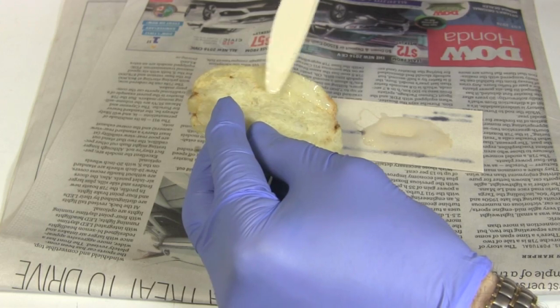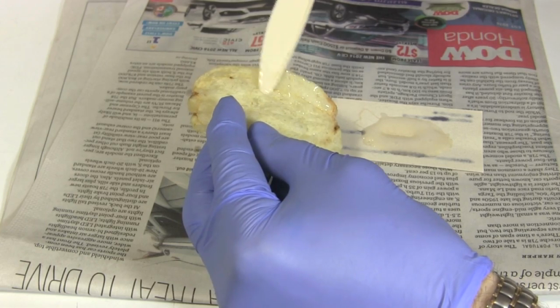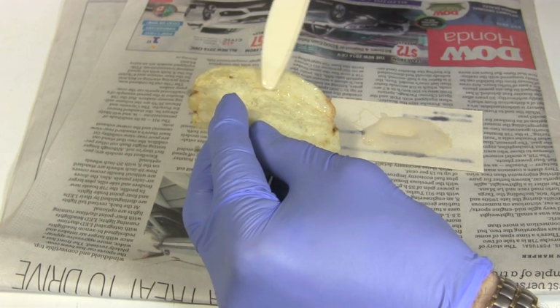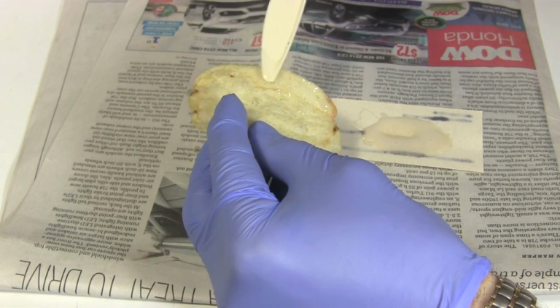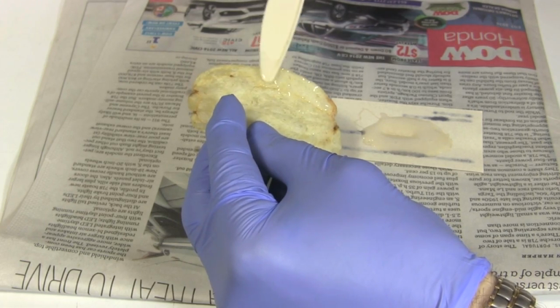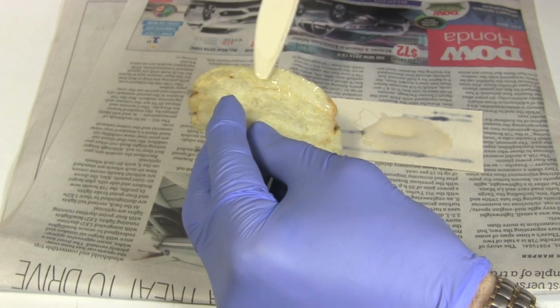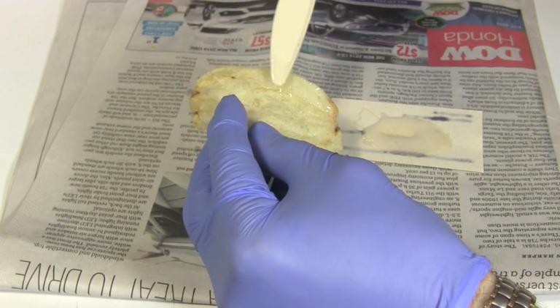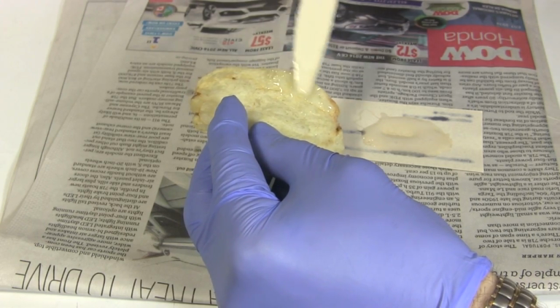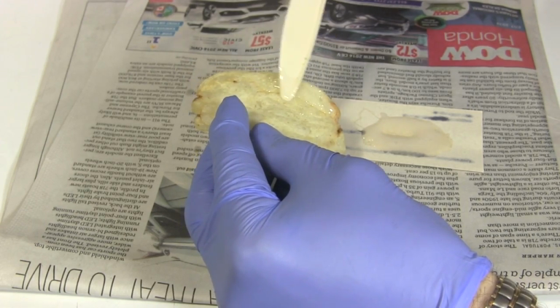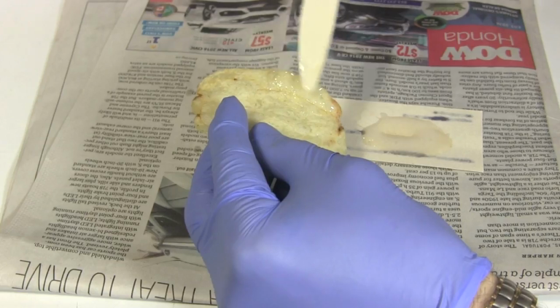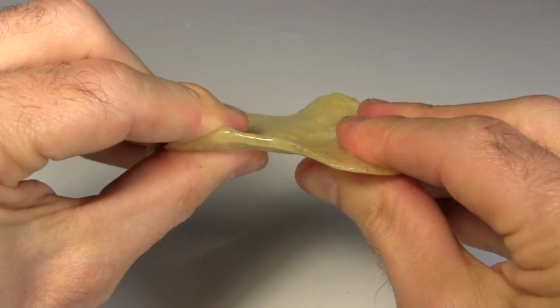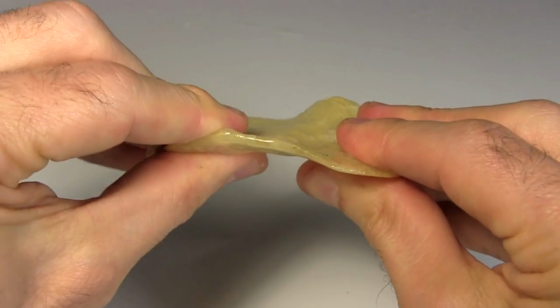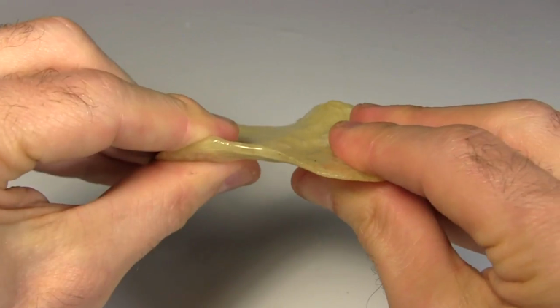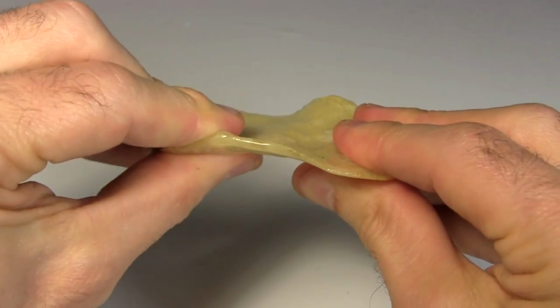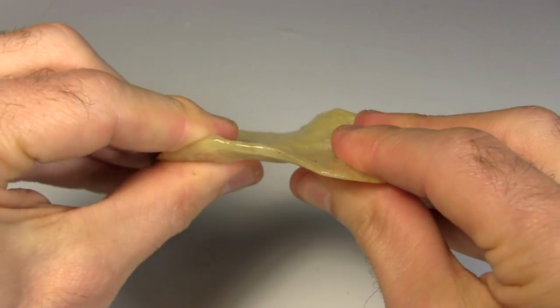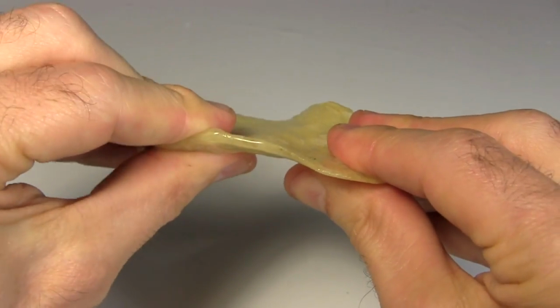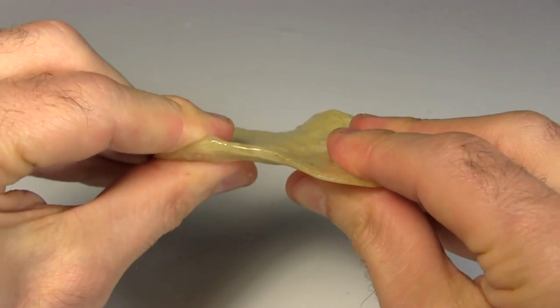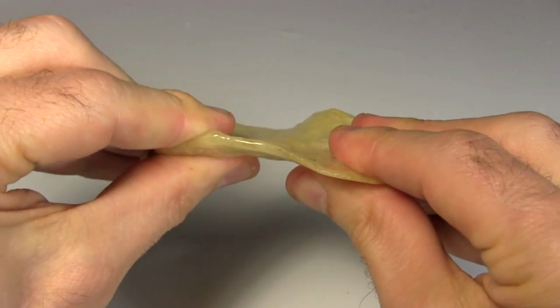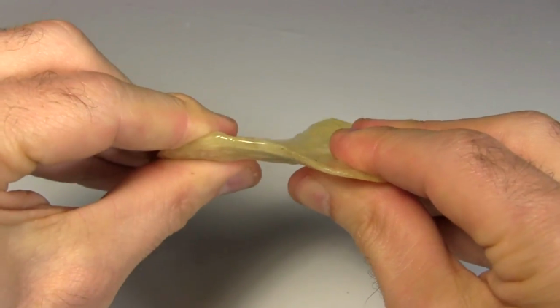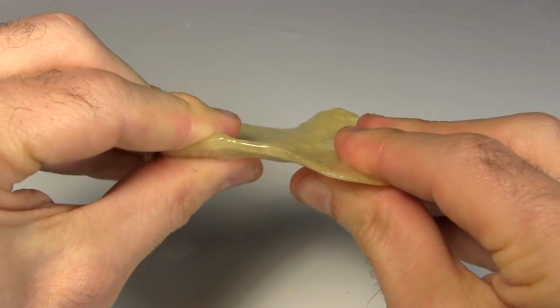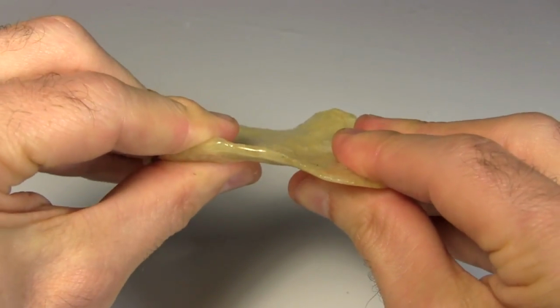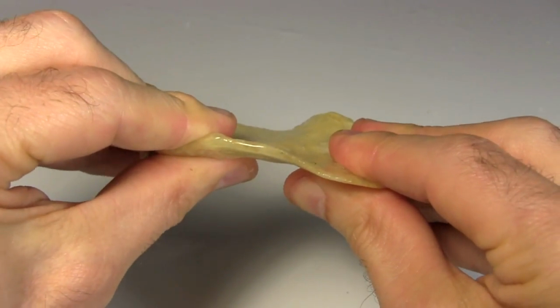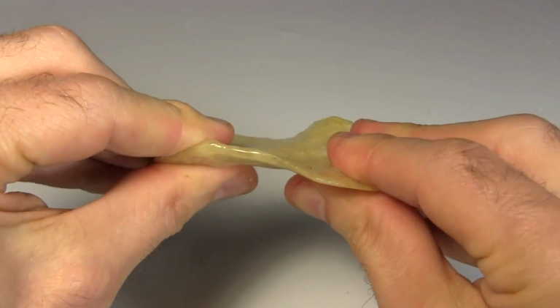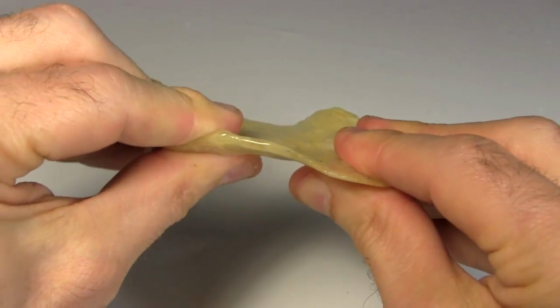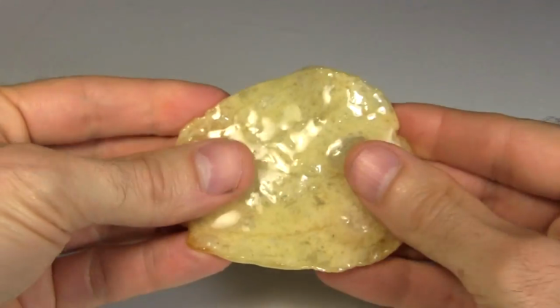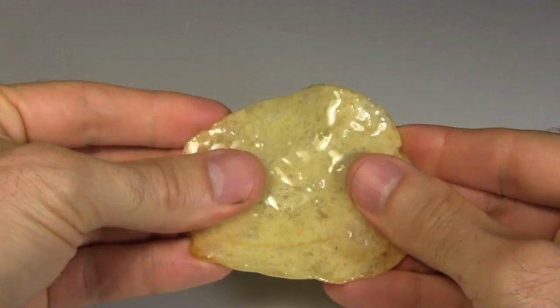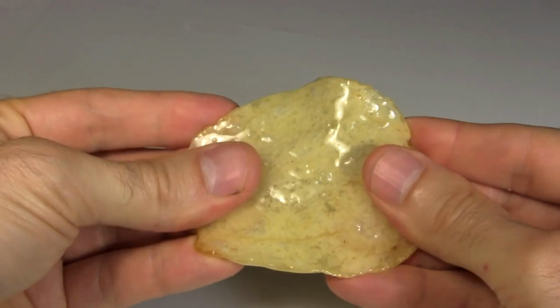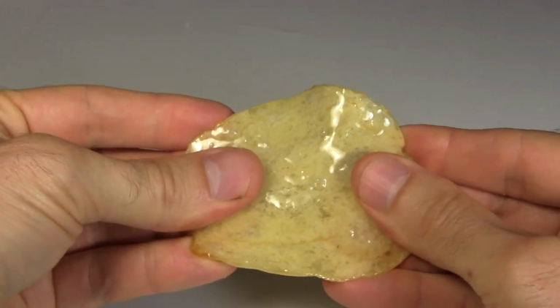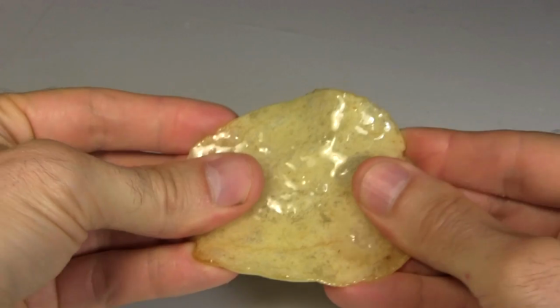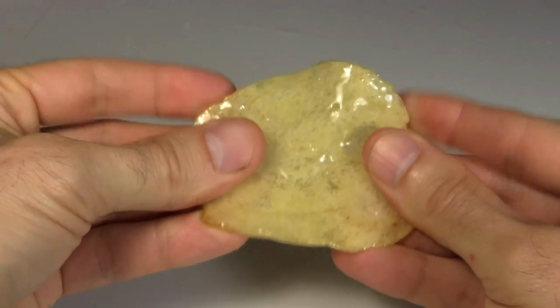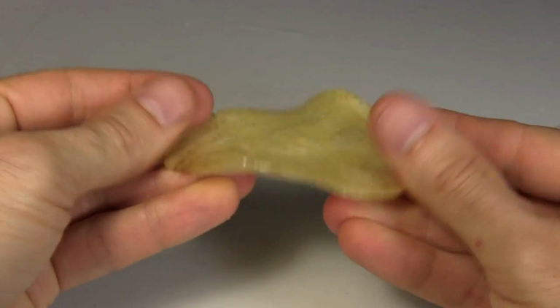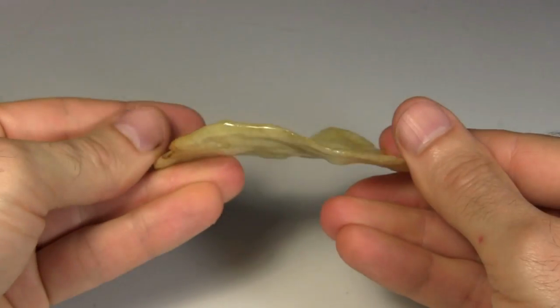So I start coating the big piece in epoxy. After two coats on both sides and letting it harden for a few days, this is the result. It's good and strong.